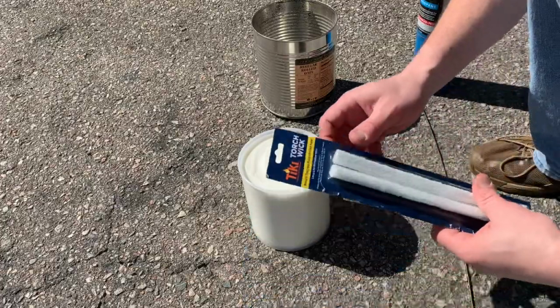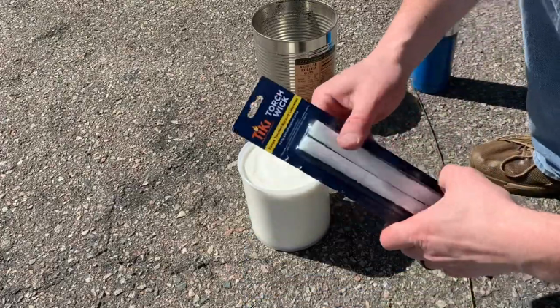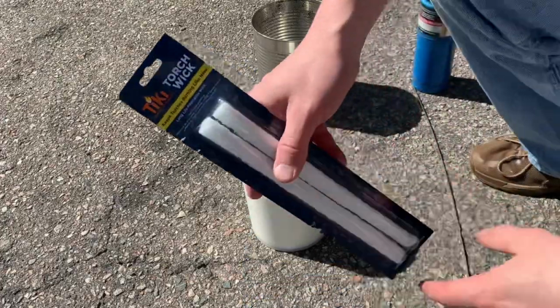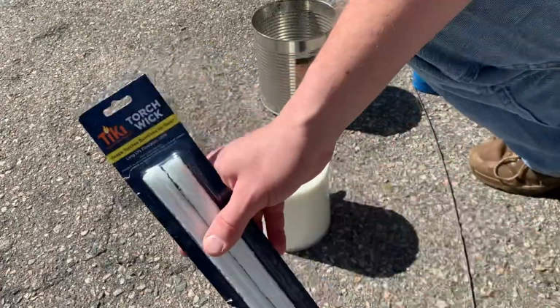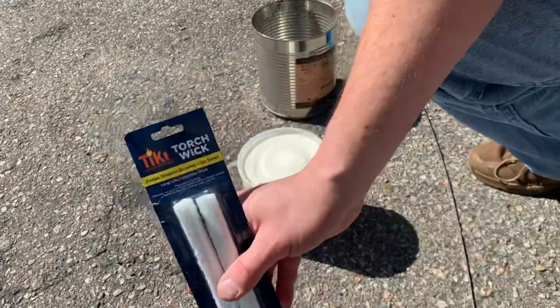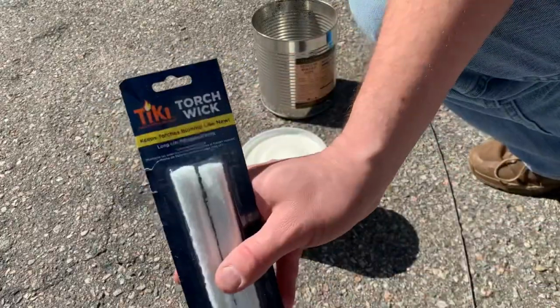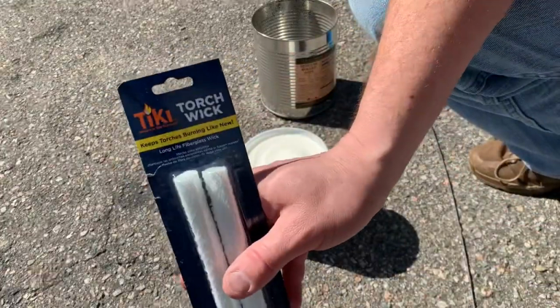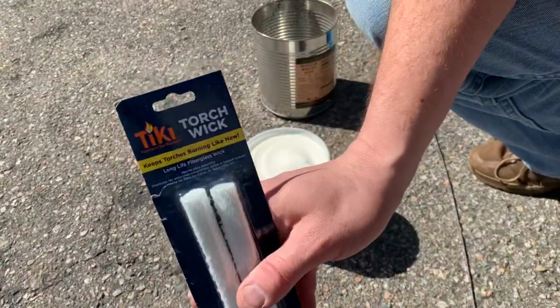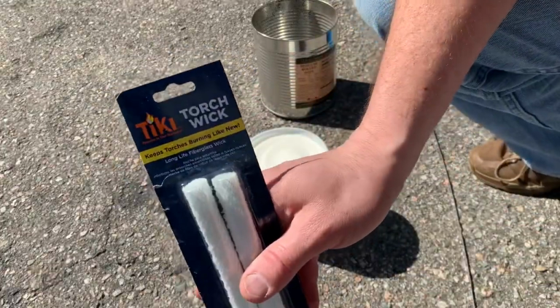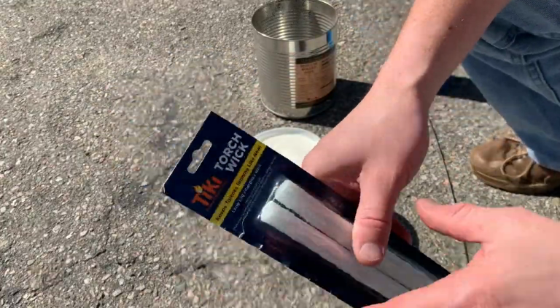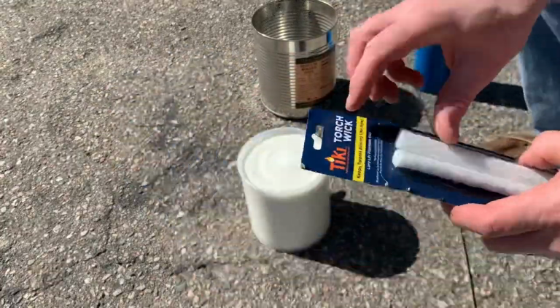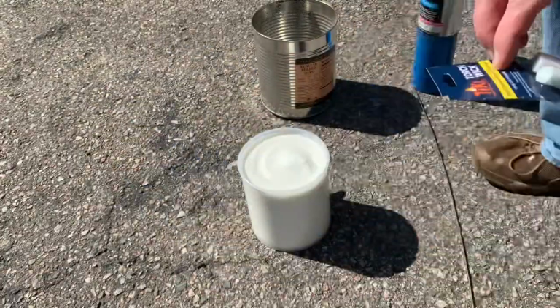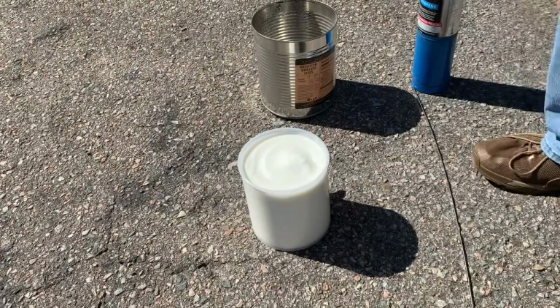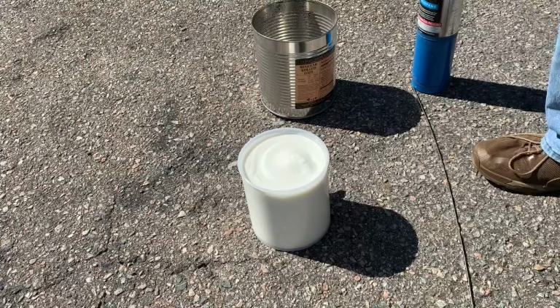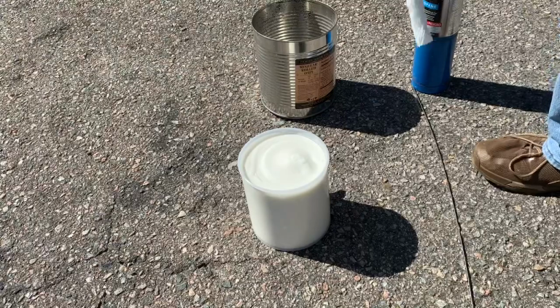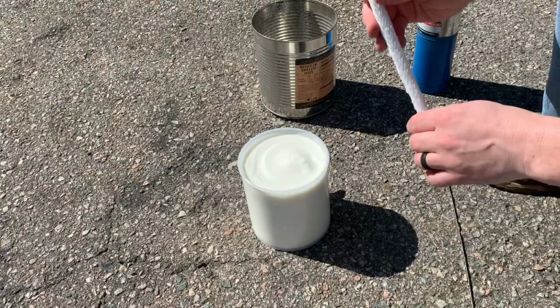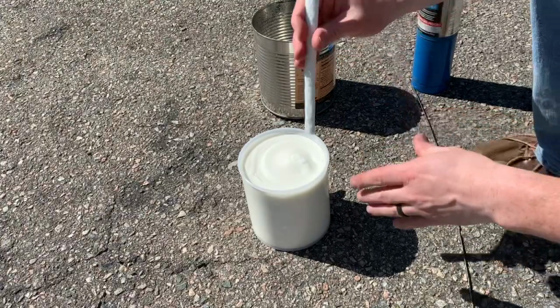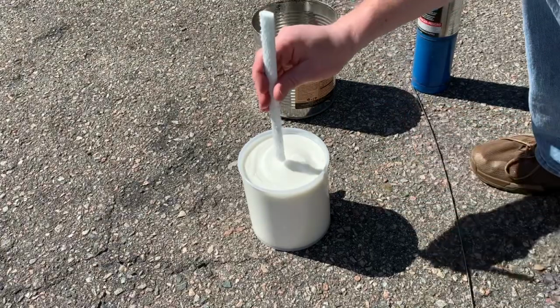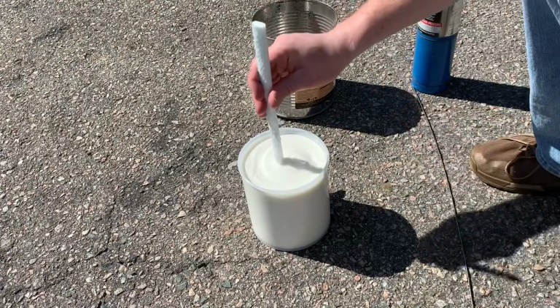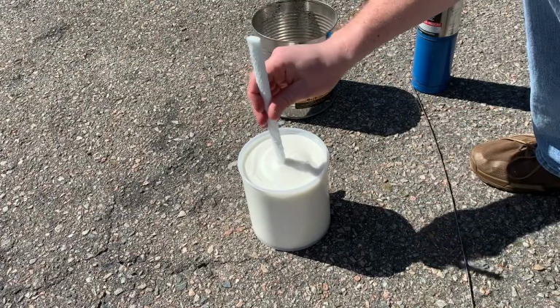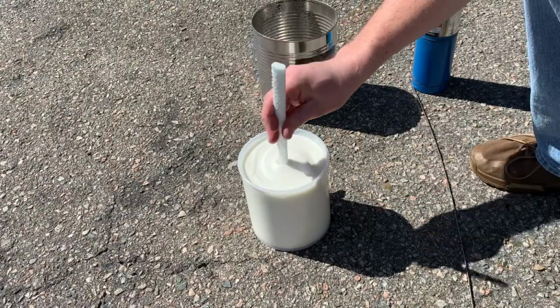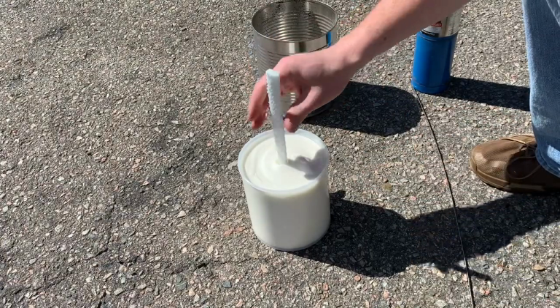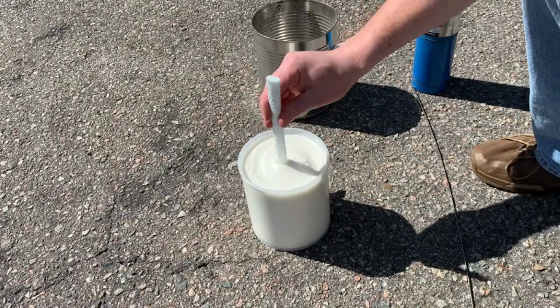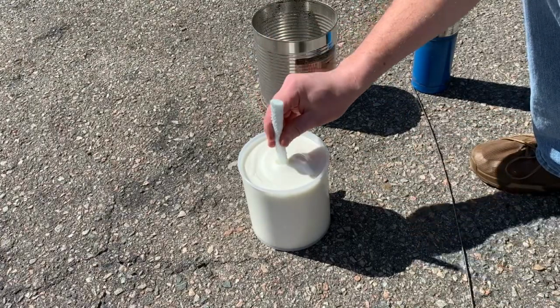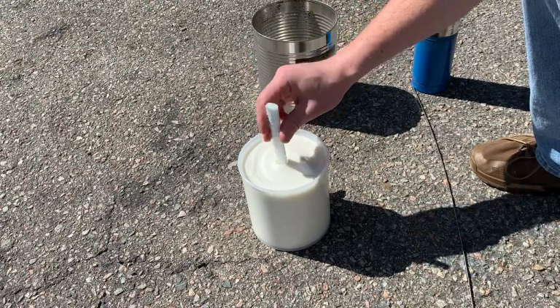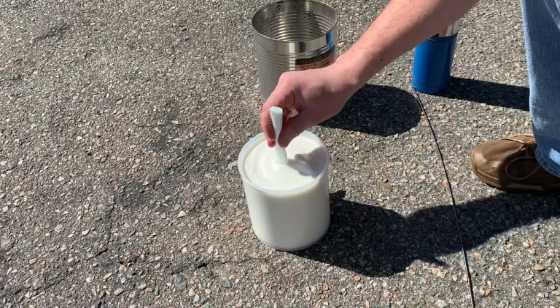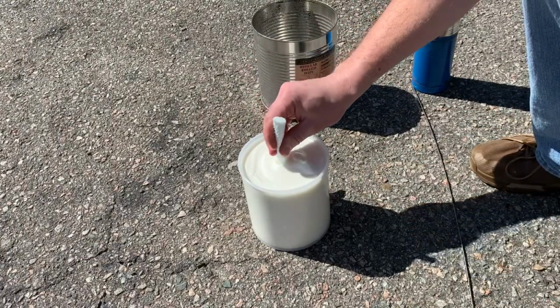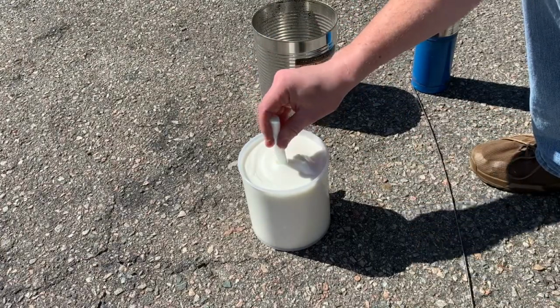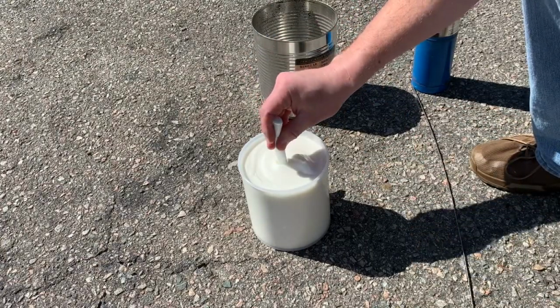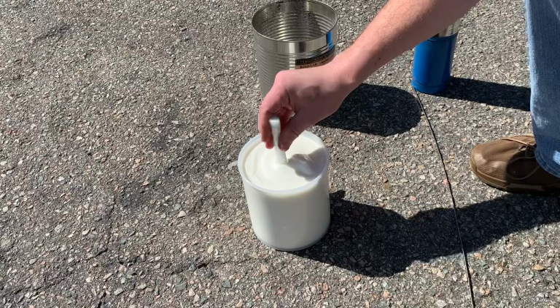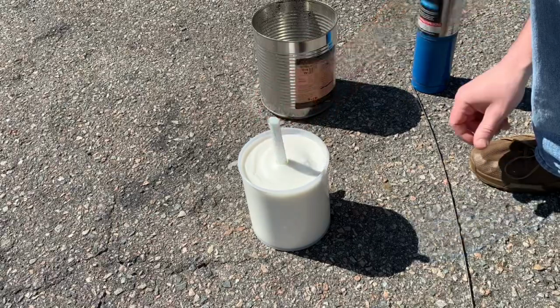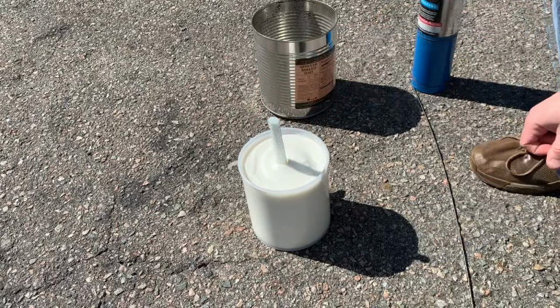I decided to go with this Tiki Torch replacement wick. It's stiffer, so I could stick it right into the shortening. You could also use a lantern wick, a piece of string, or any other wick.